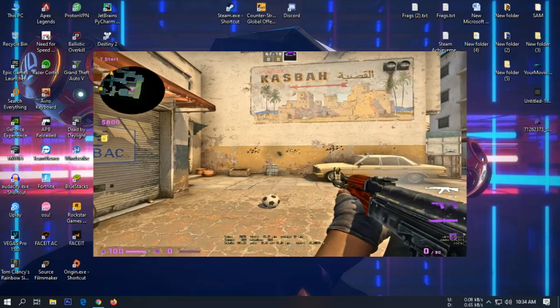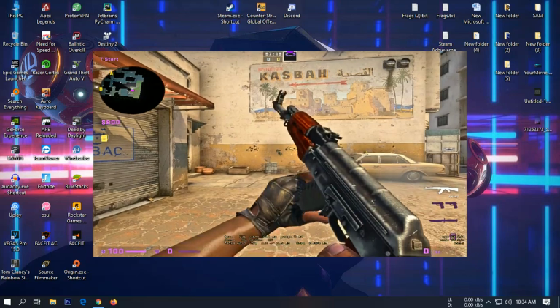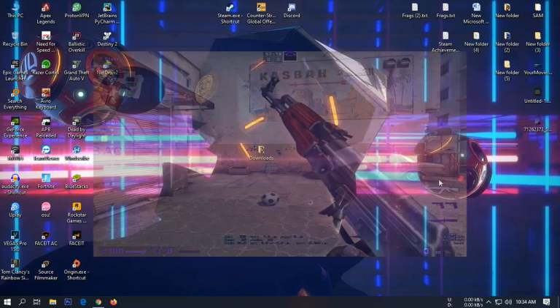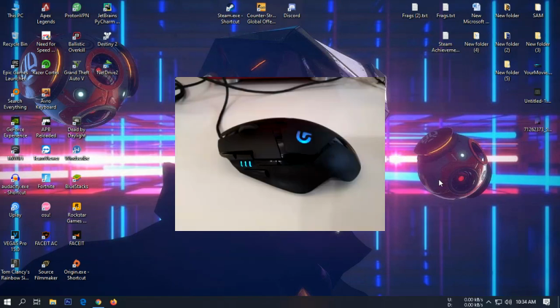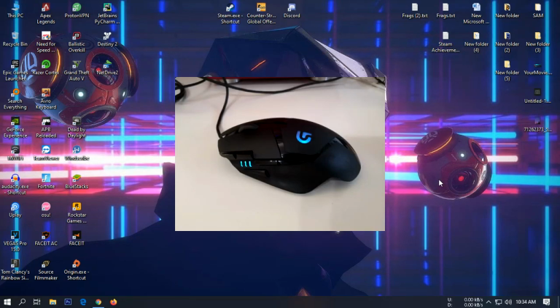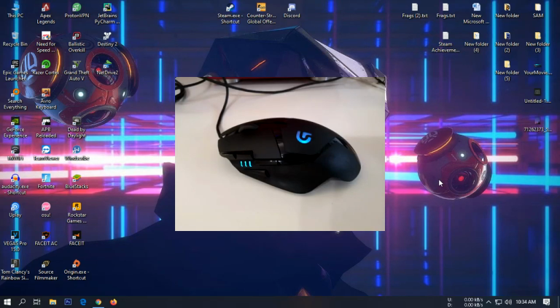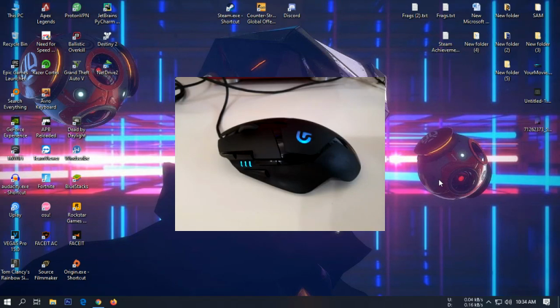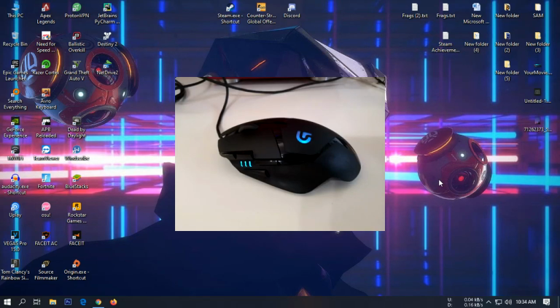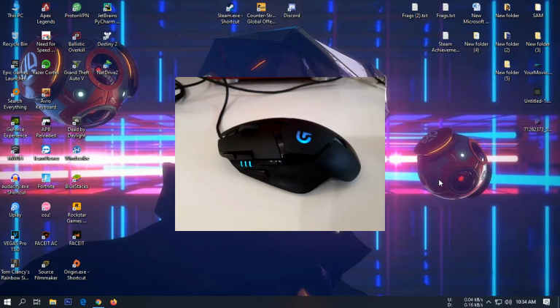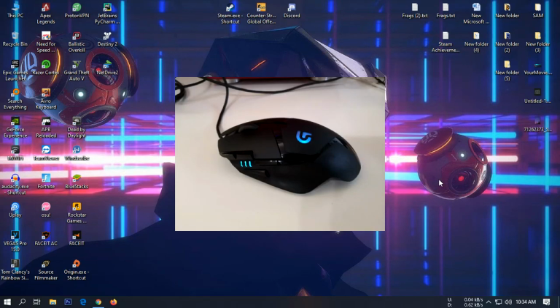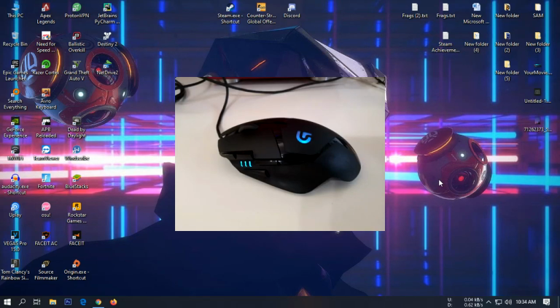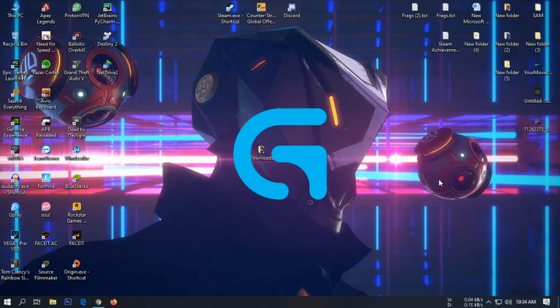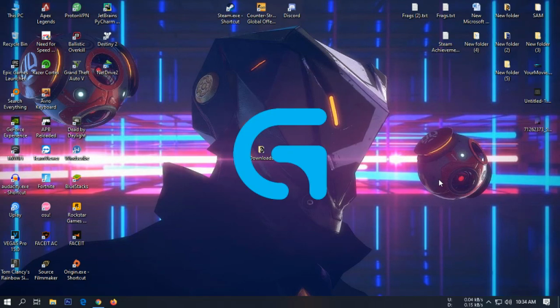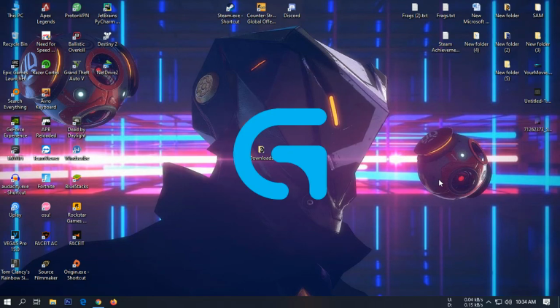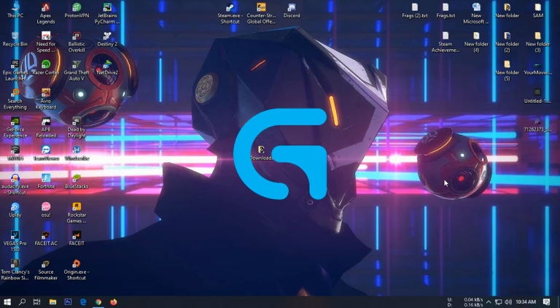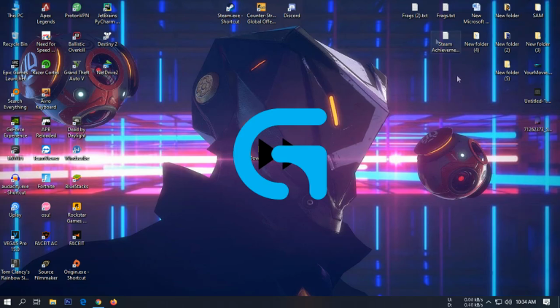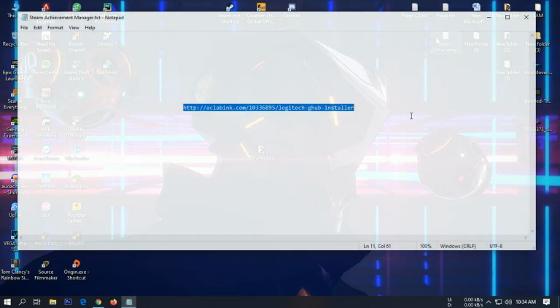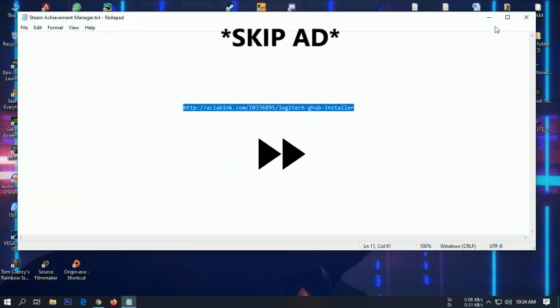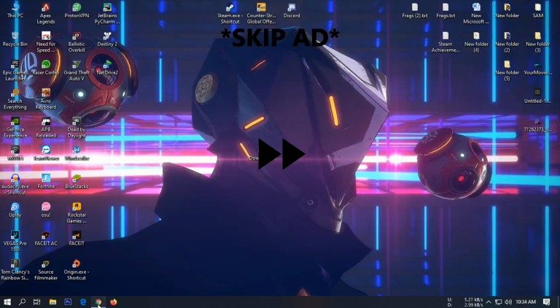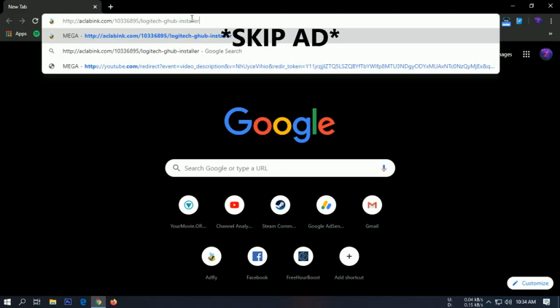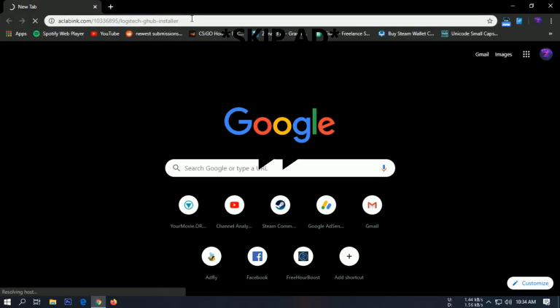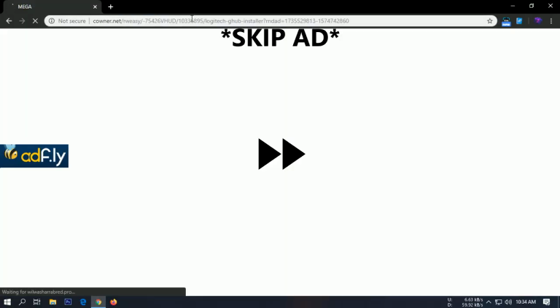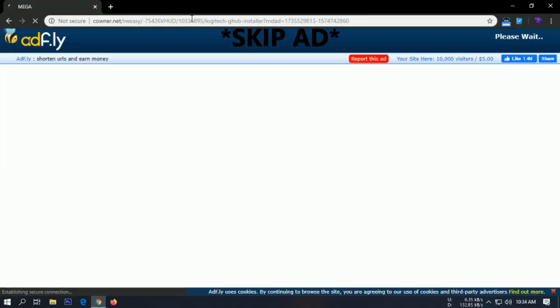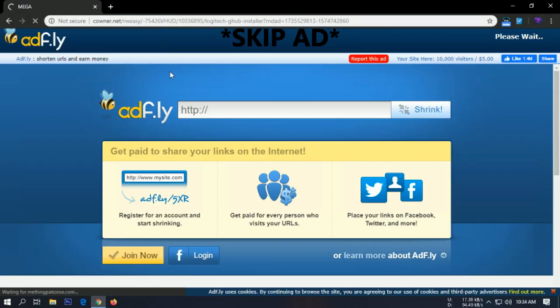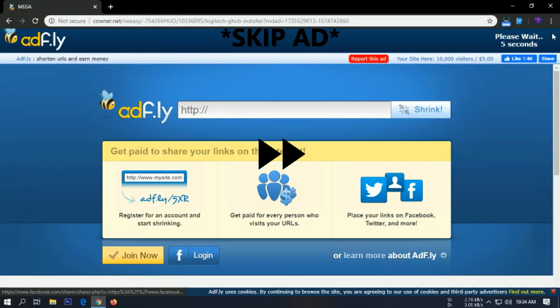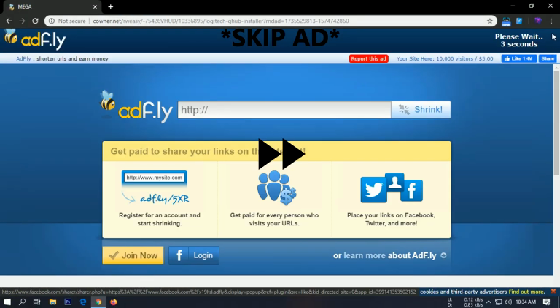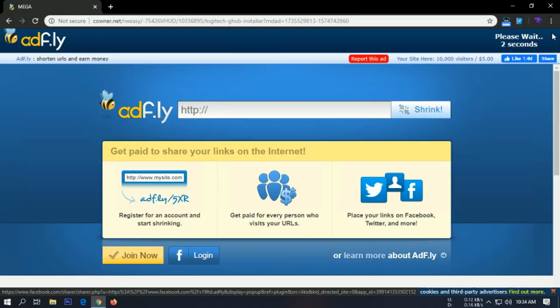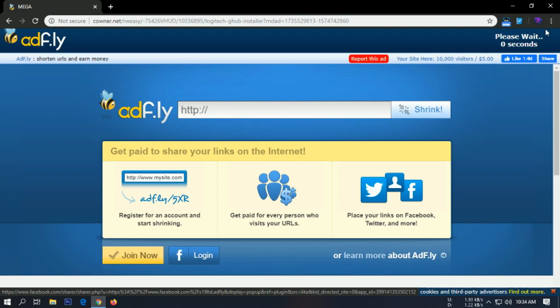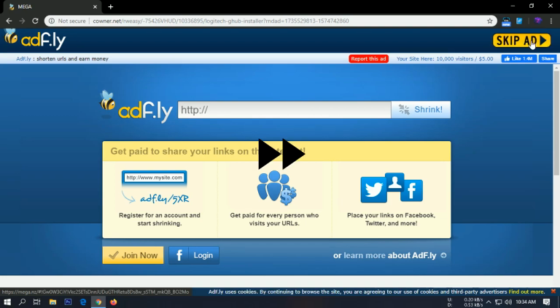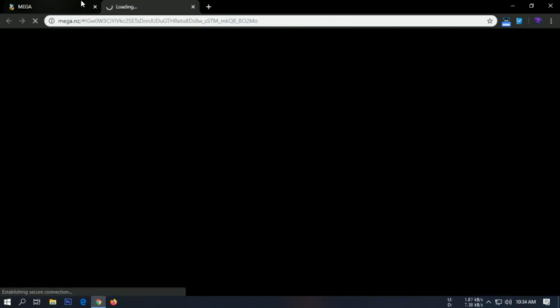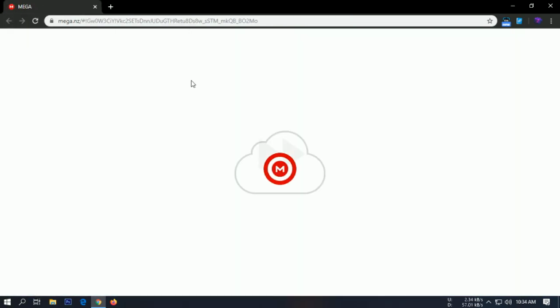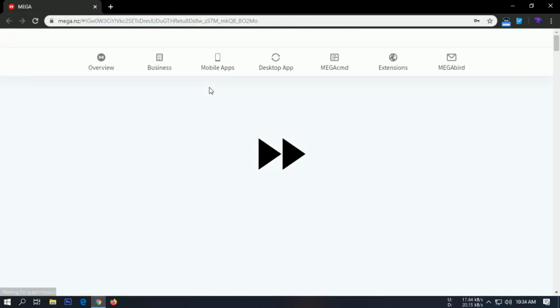First of all, you need to have a Logitech gaming mouse that supports macro, and then you need the official Logitech gaming software named Logitech G-Hub. If you don't have Logitech G-Hub already, download it from the link down below.